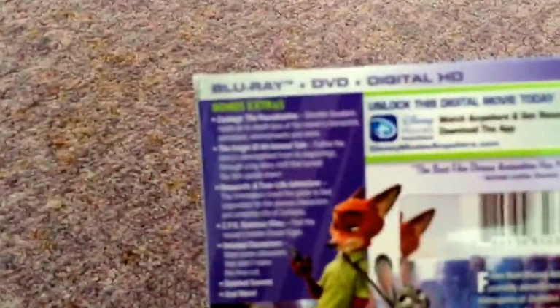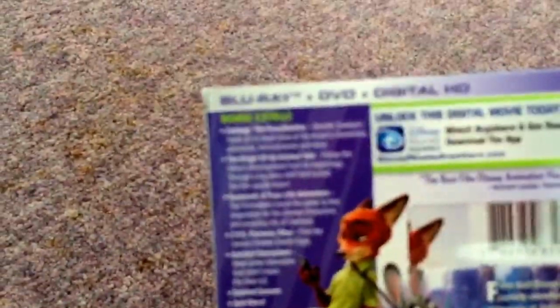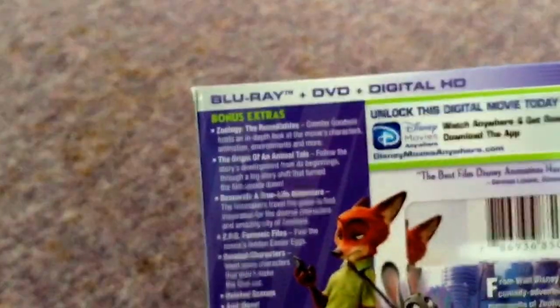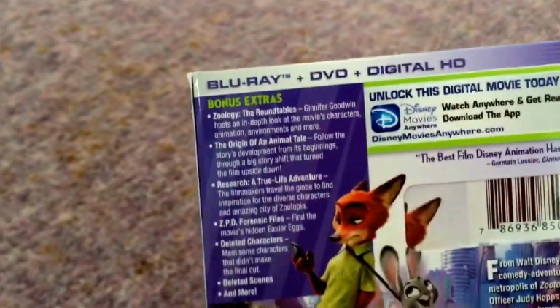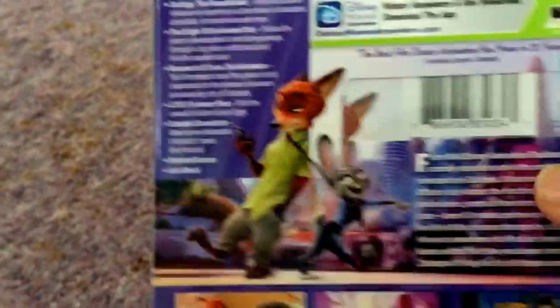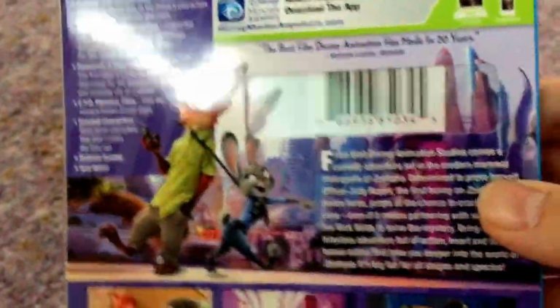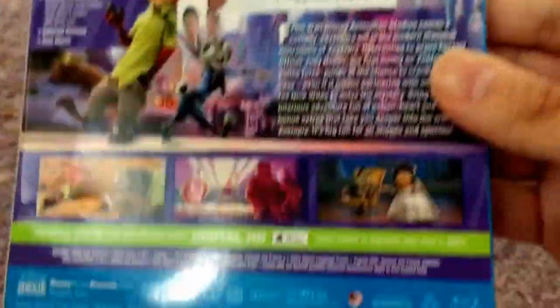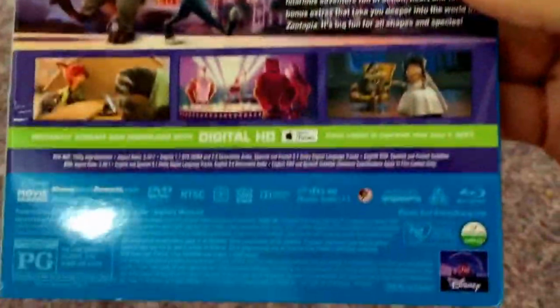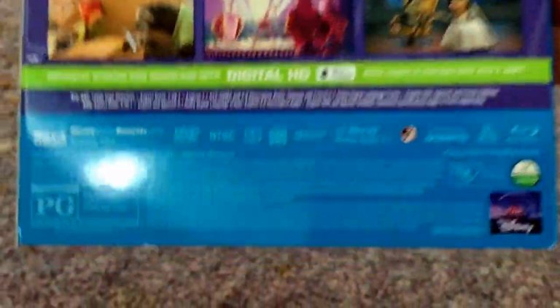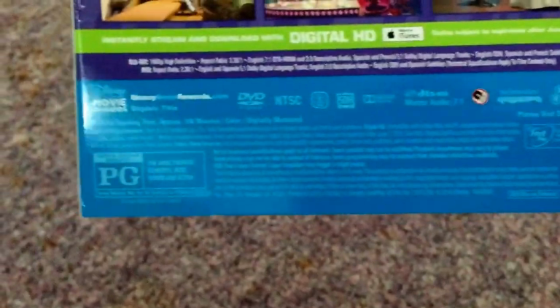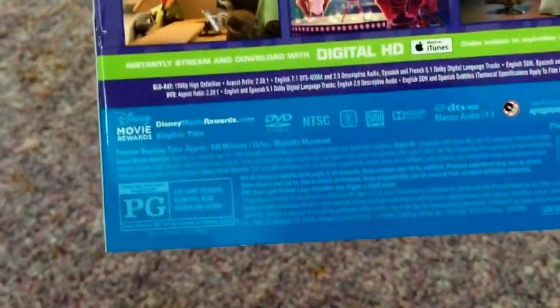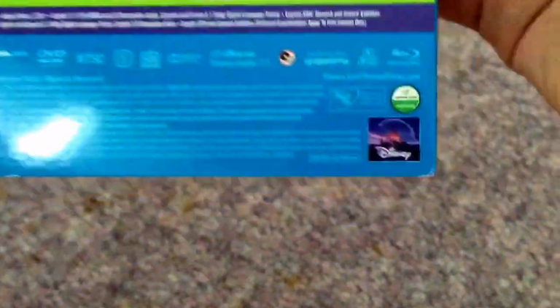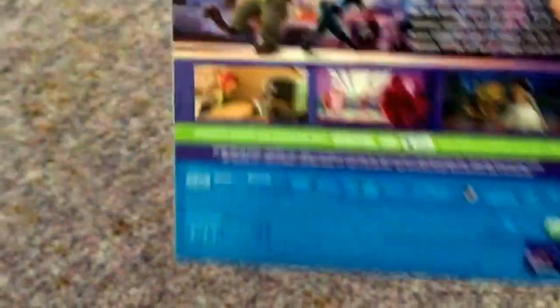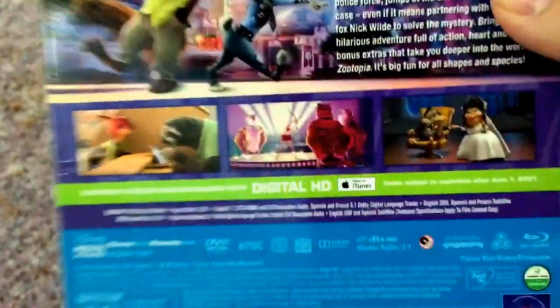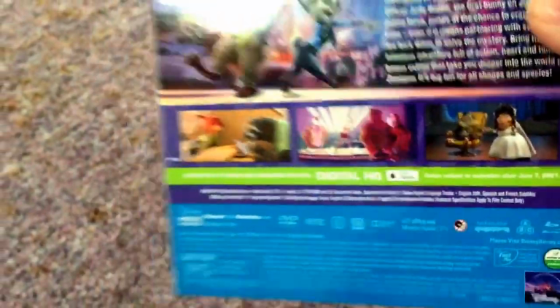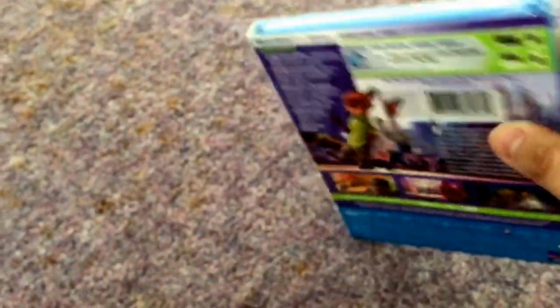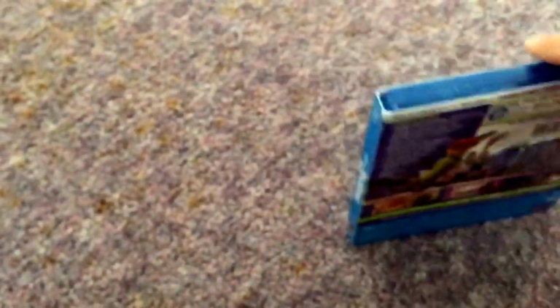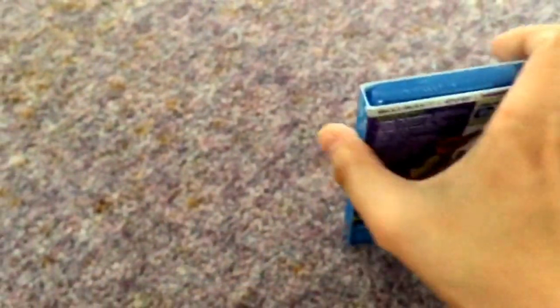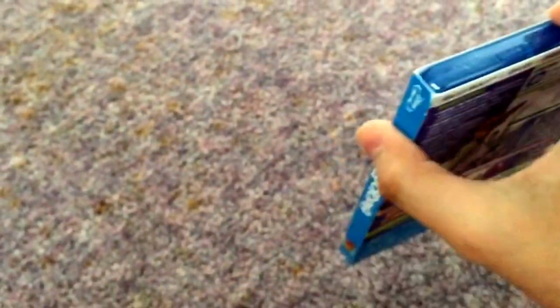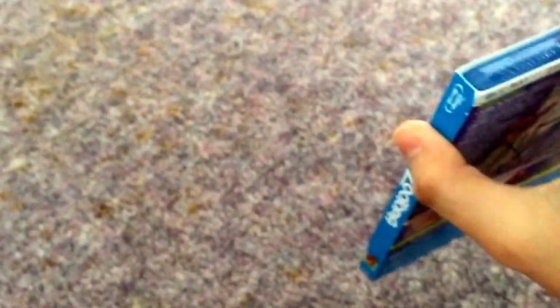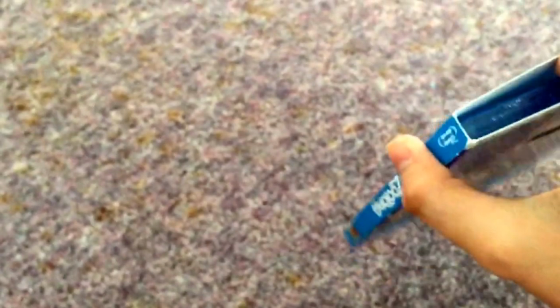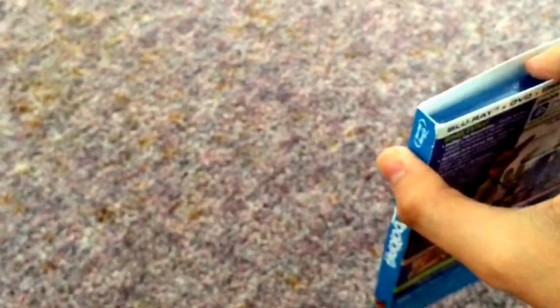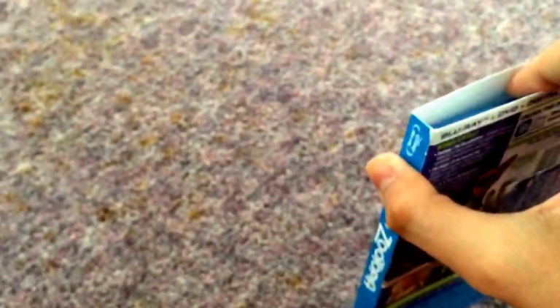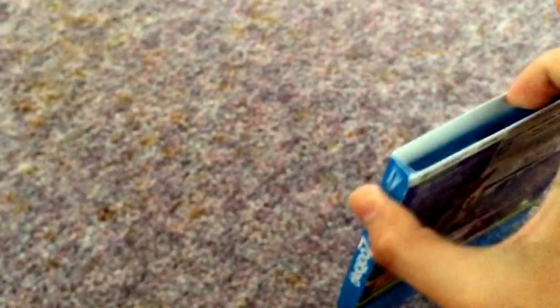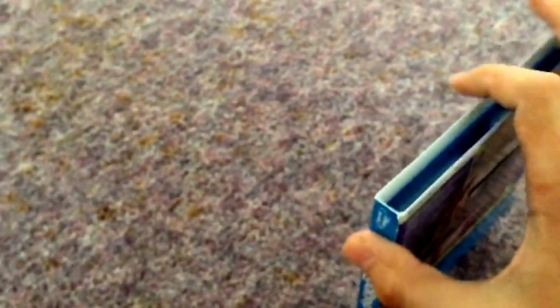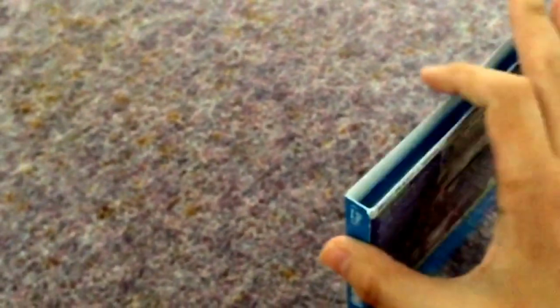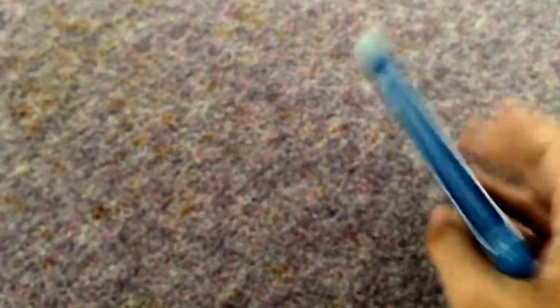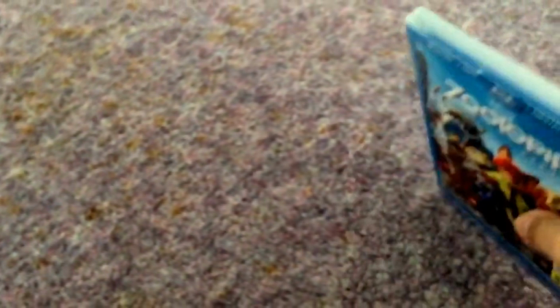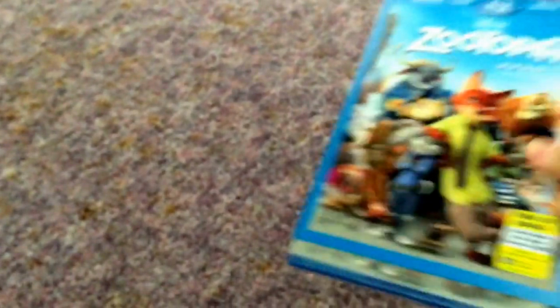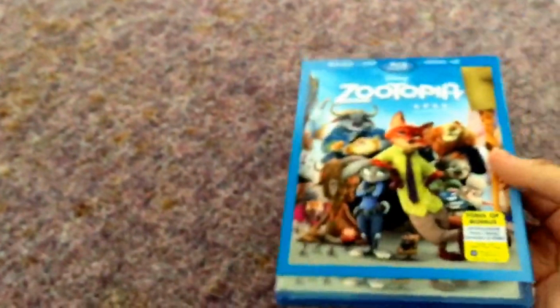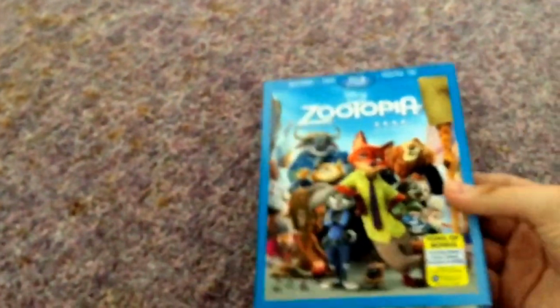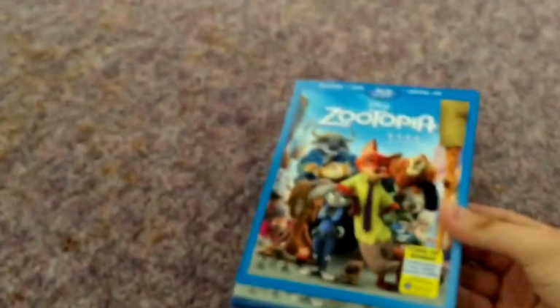So you got all these bonus features and all this stuff. It does come with a digital copy code, but I'm planning on using it. And if it doesn't work, then I'll give you guys the code in the next video.